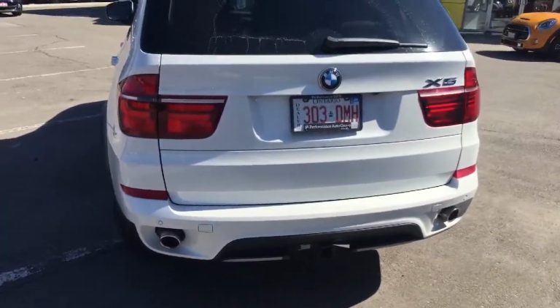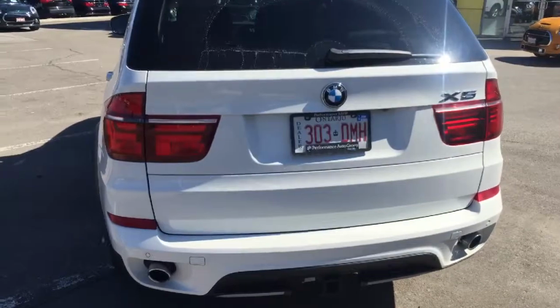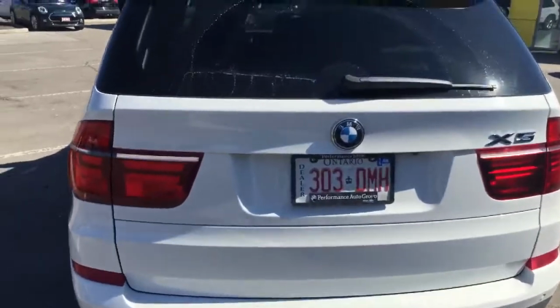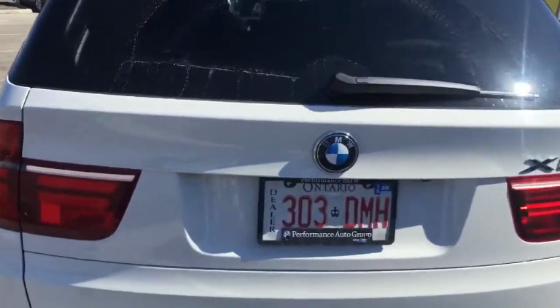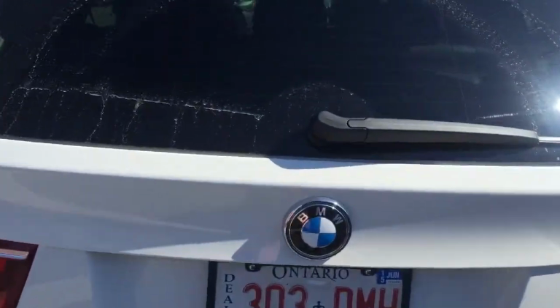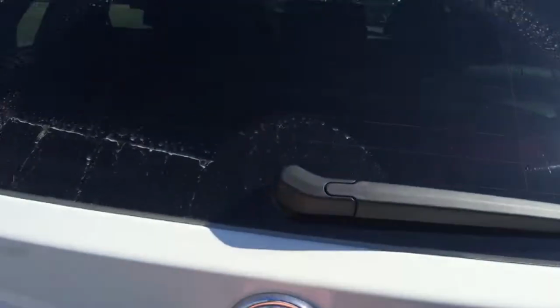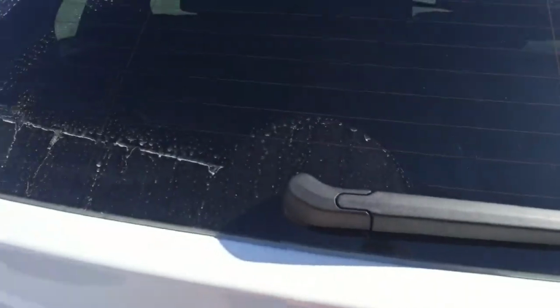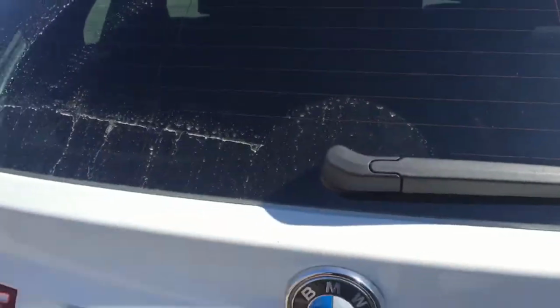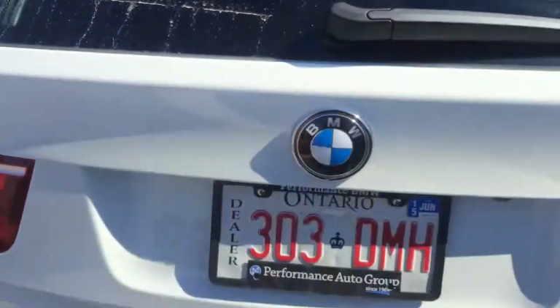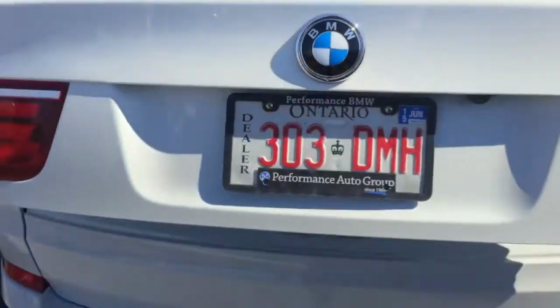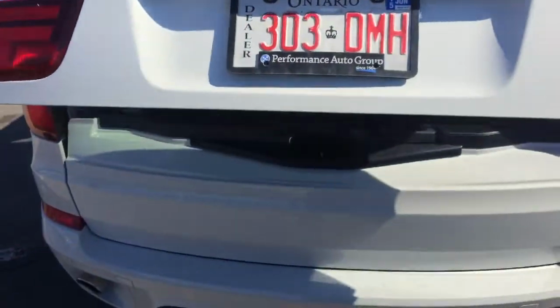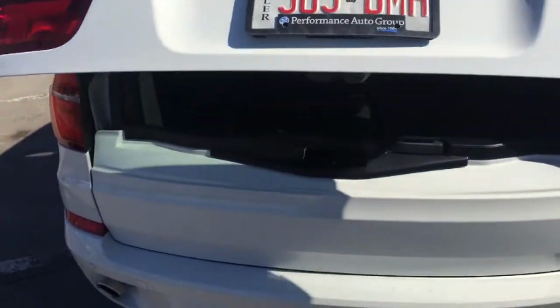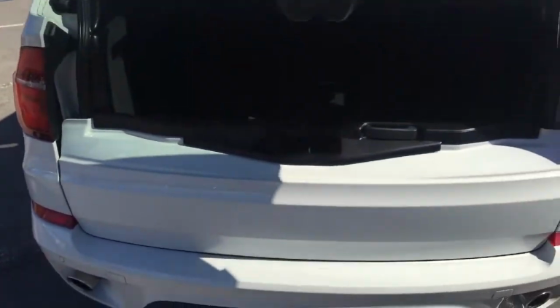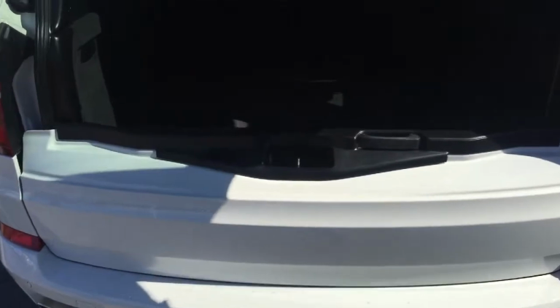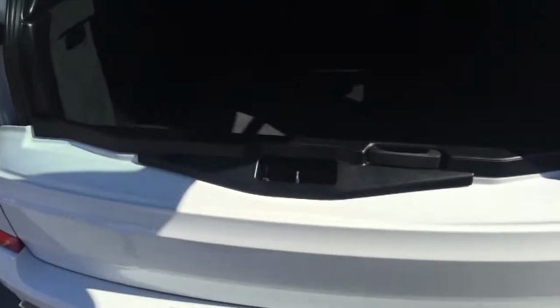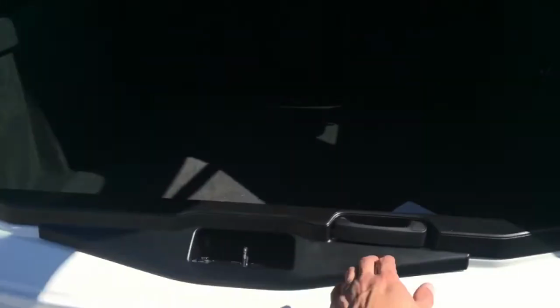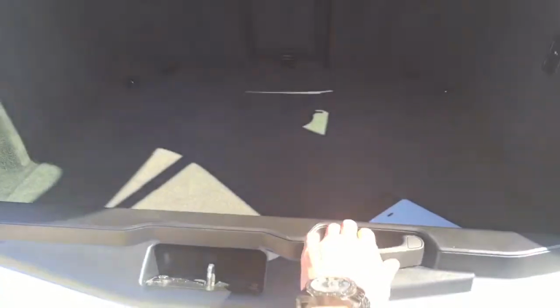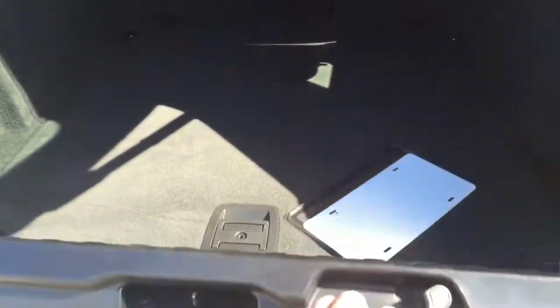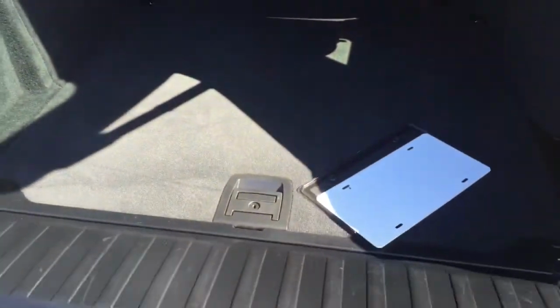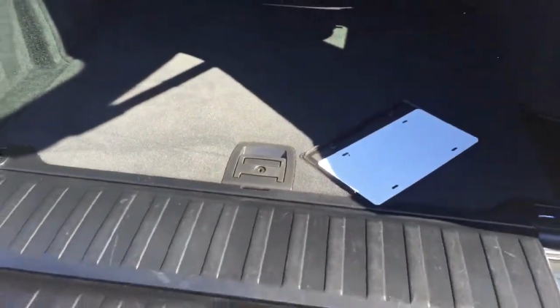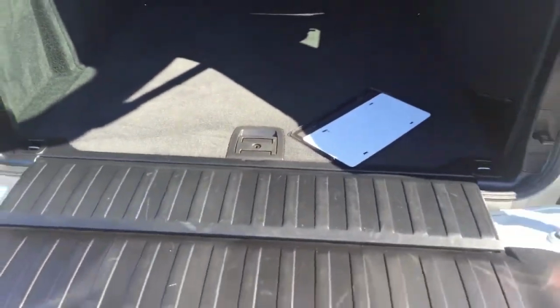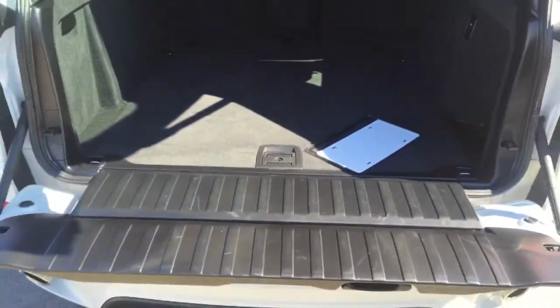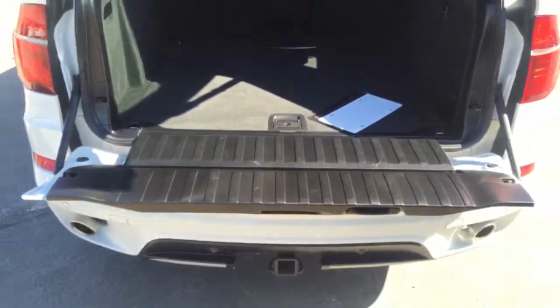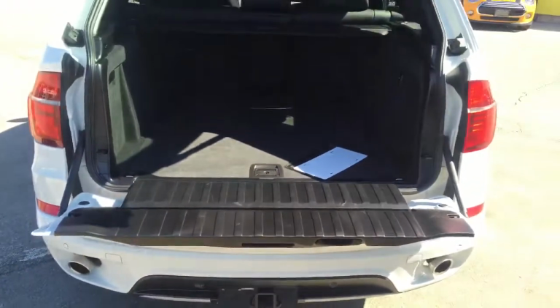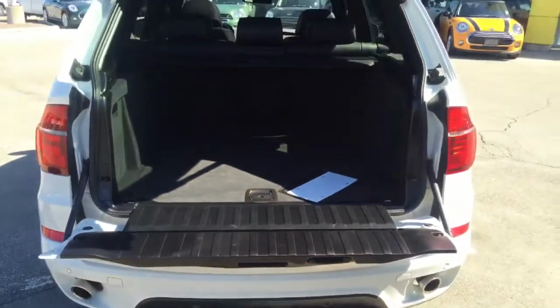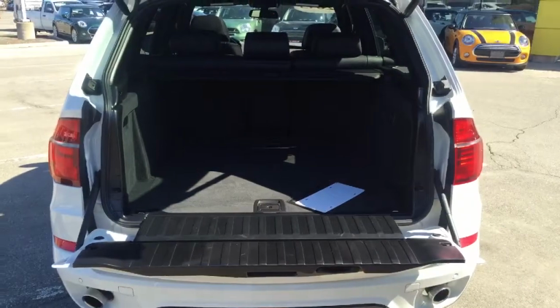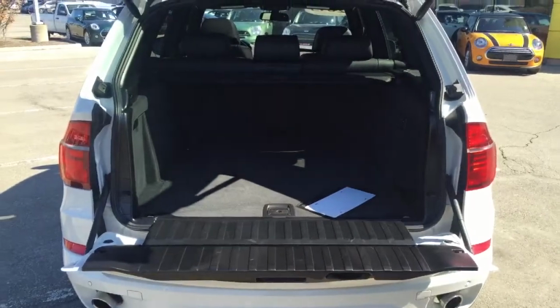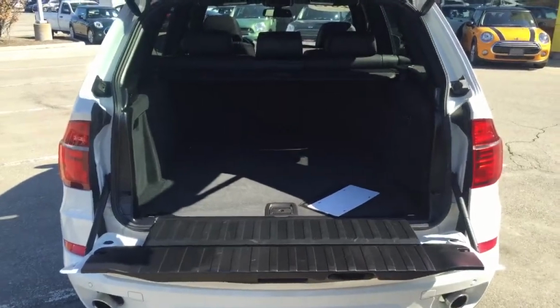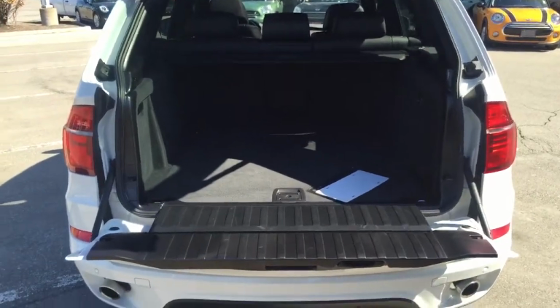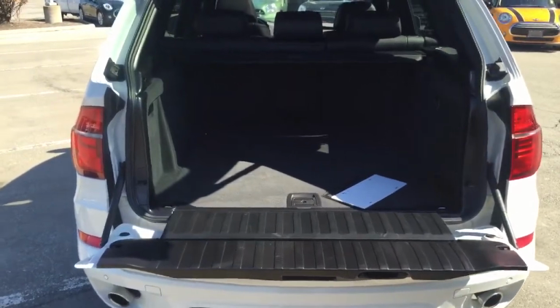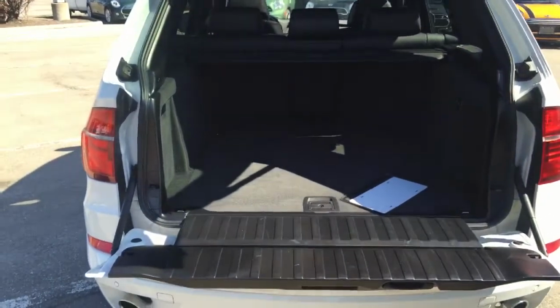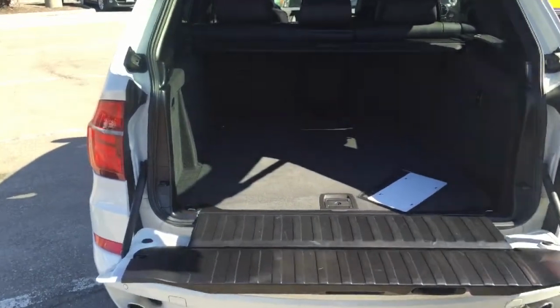This one does come equipped with the tow hook as well. So you have the power liftgate, standard on all the X5s. You have the tailgate here, so if you wanted to put some things on it — you're out and about camping, whatever it might be — lots of versatility there.